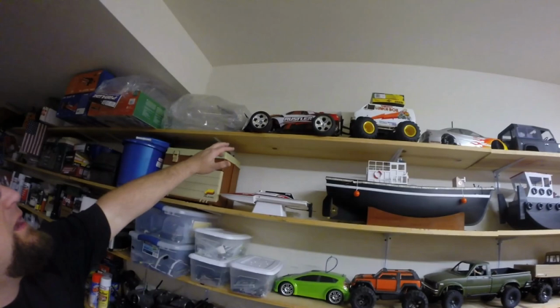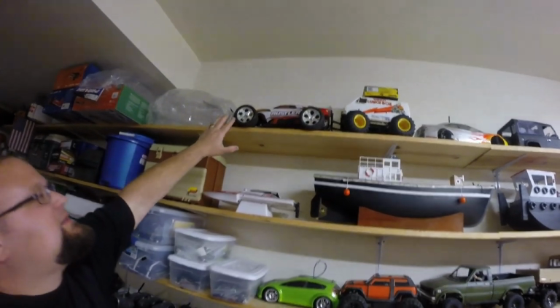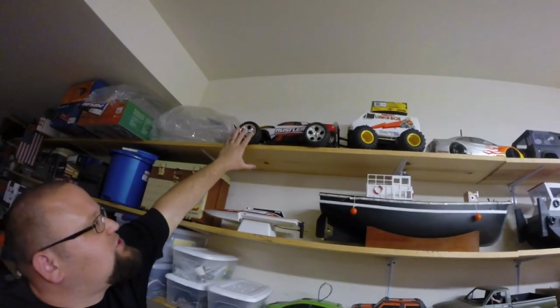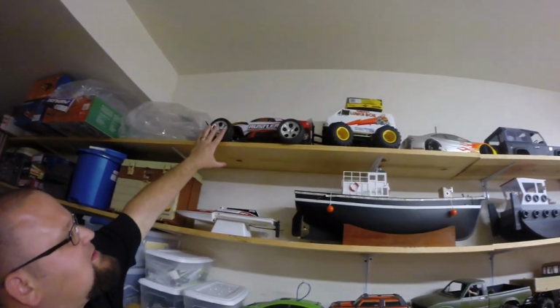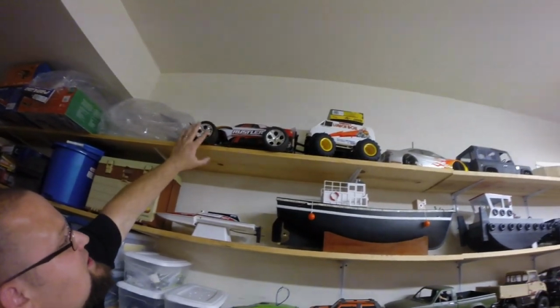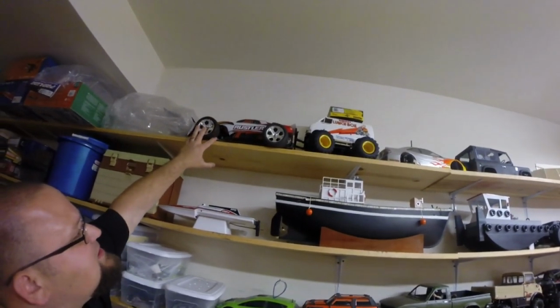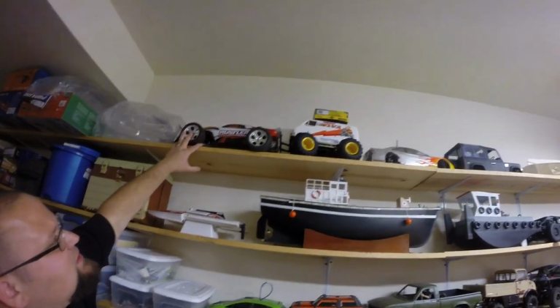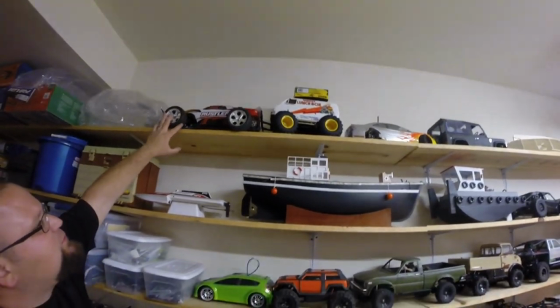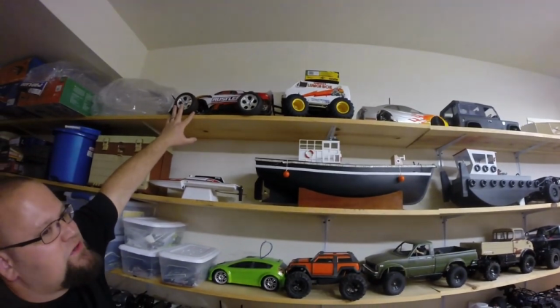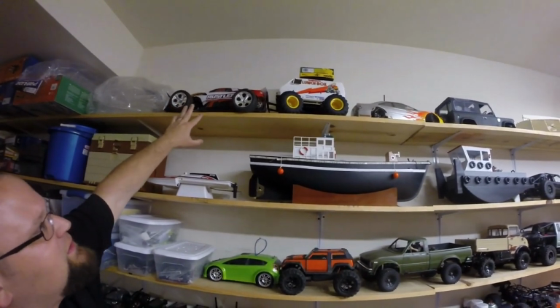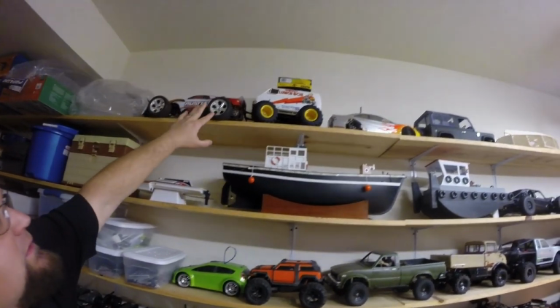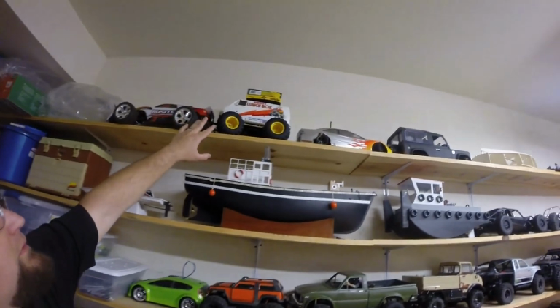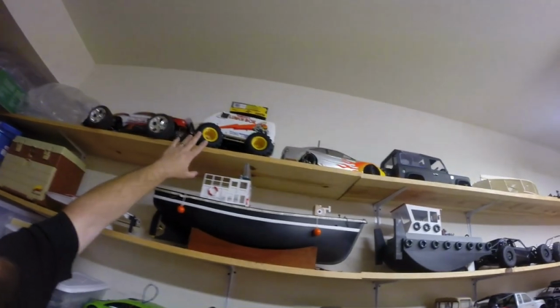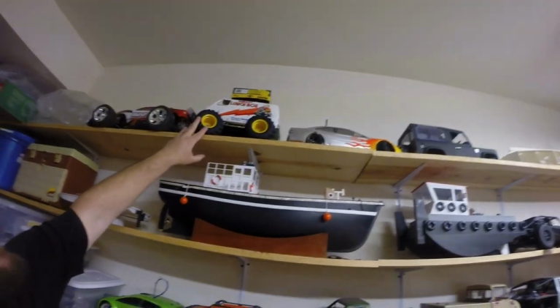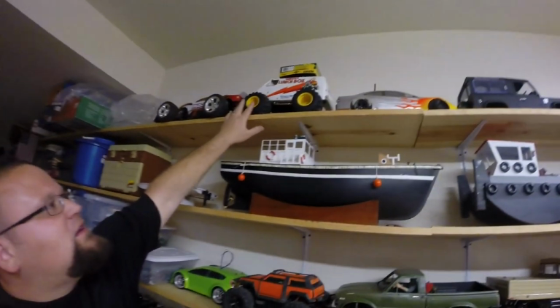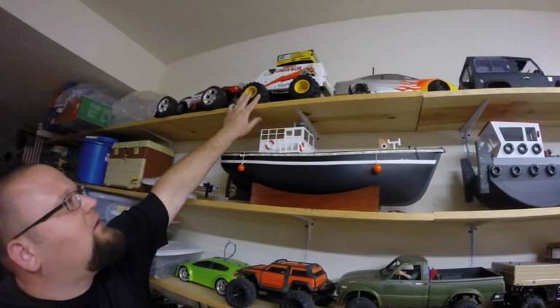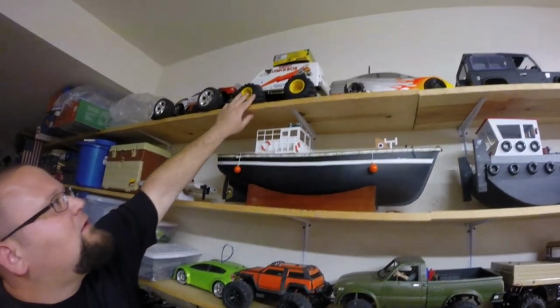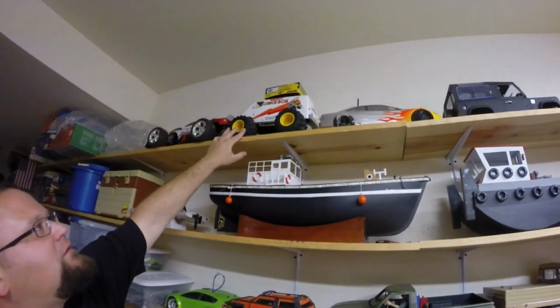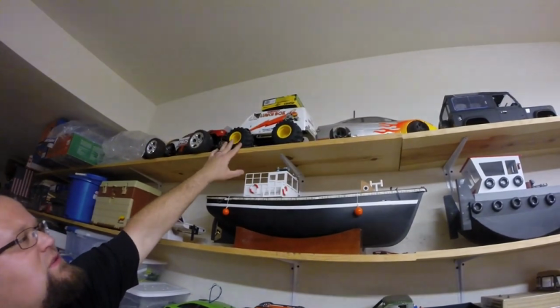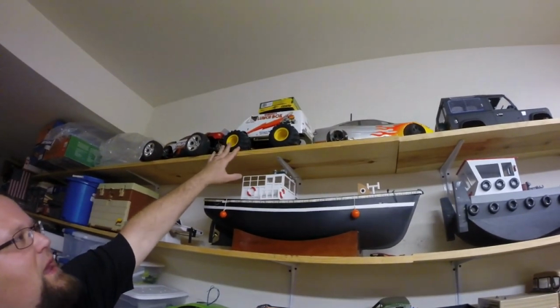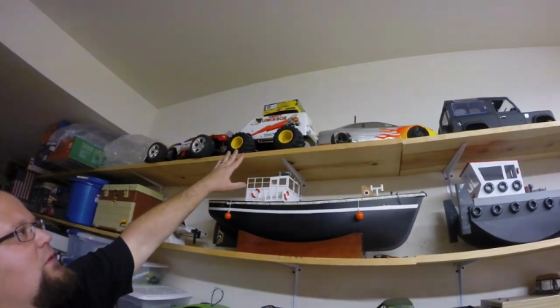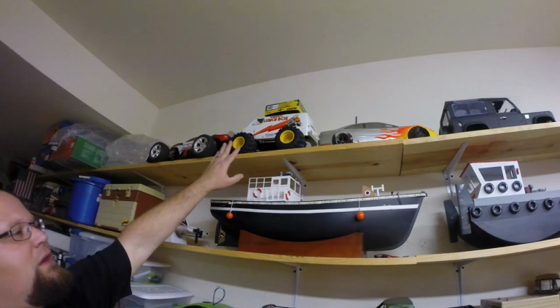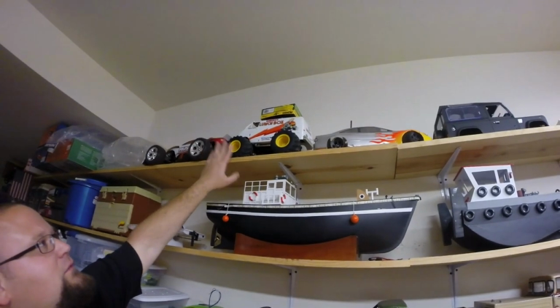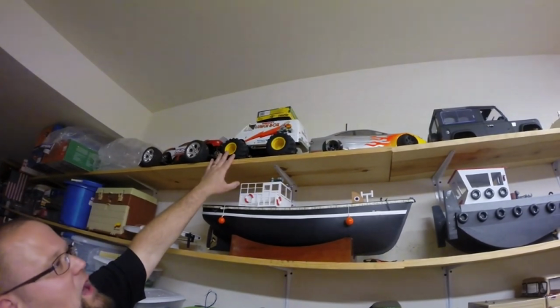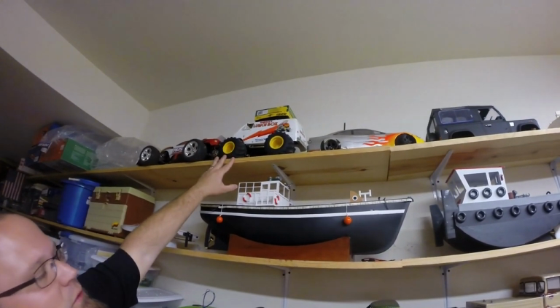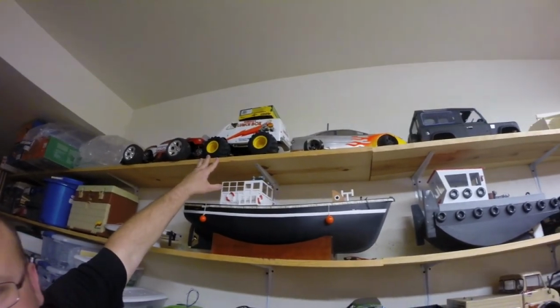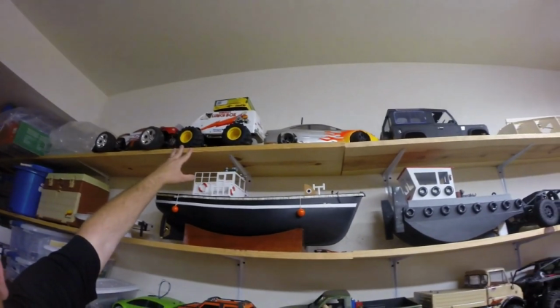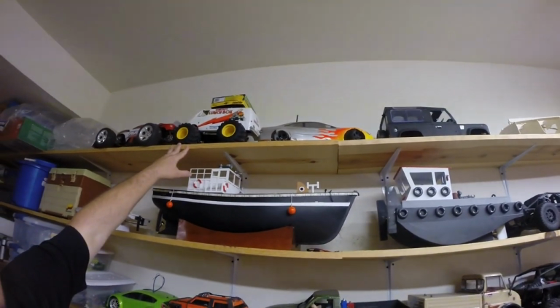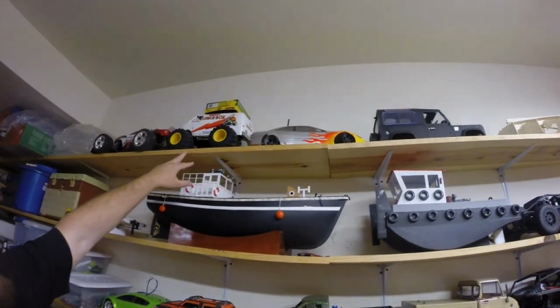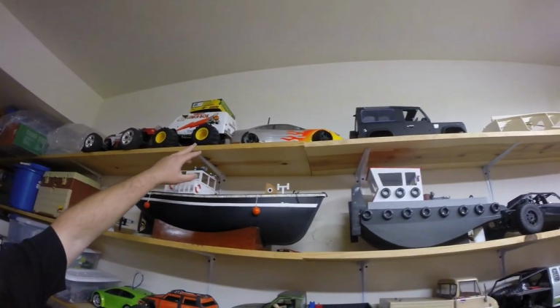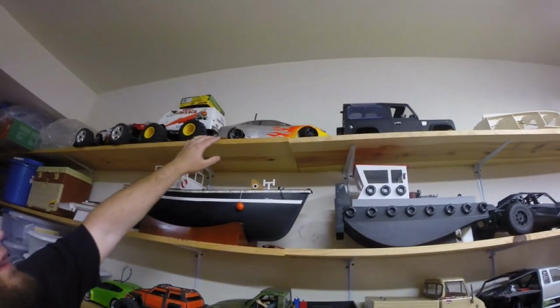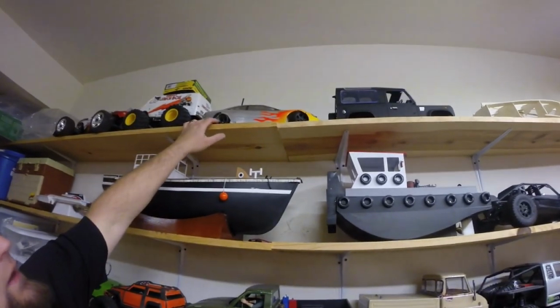My son's Traxxas Rustler — this is a brushed version. The Lunchbox — this is one of the first ones that I got back into after I'd been out of the hobby for 10 years.